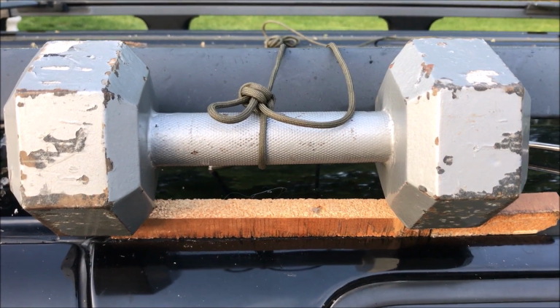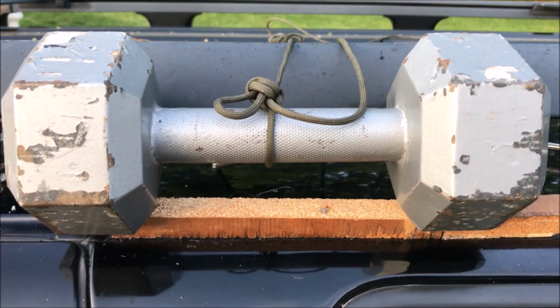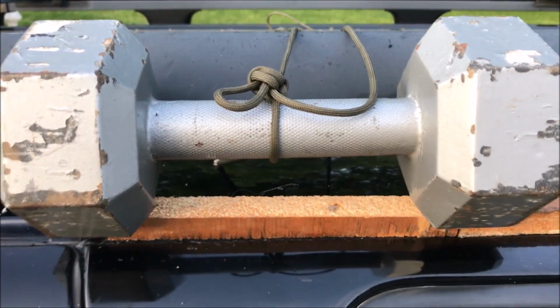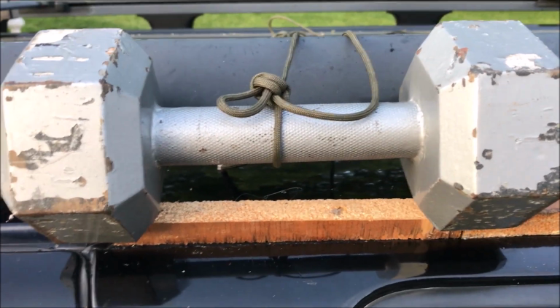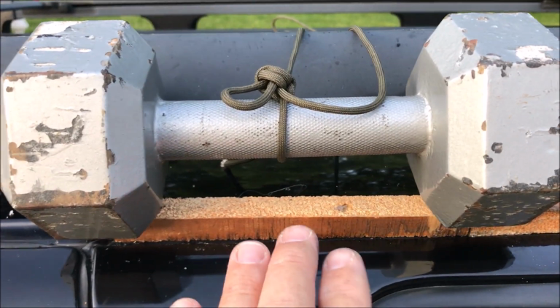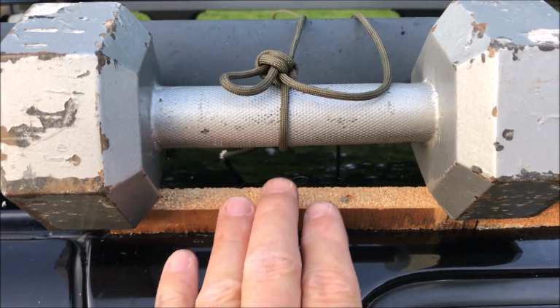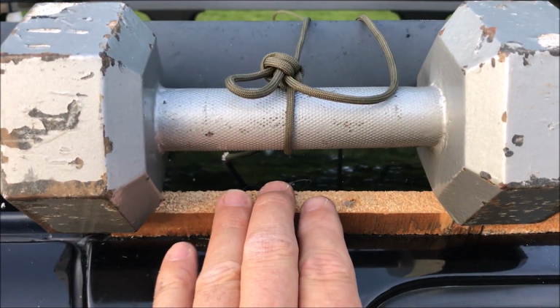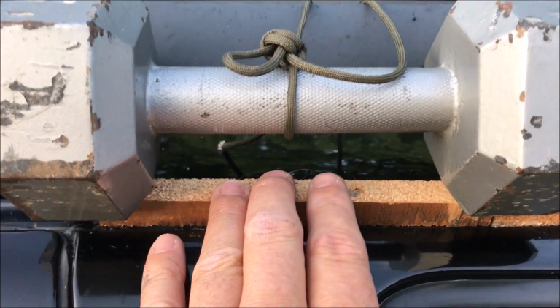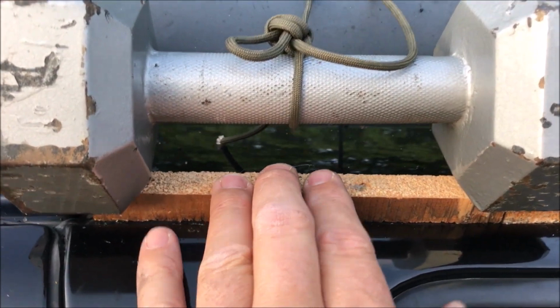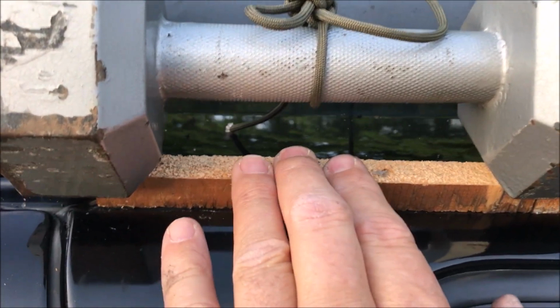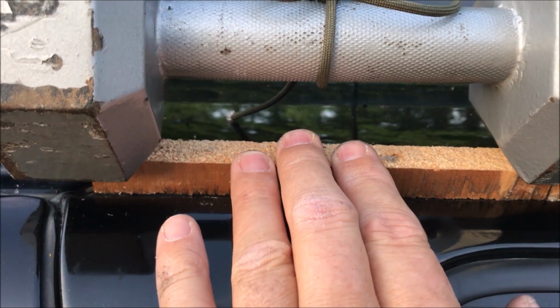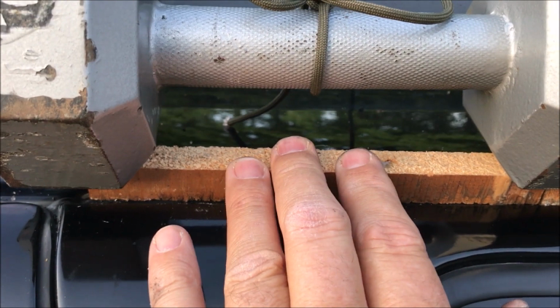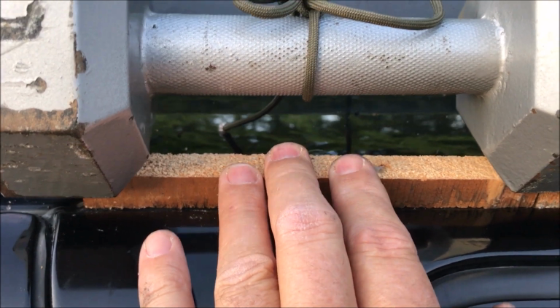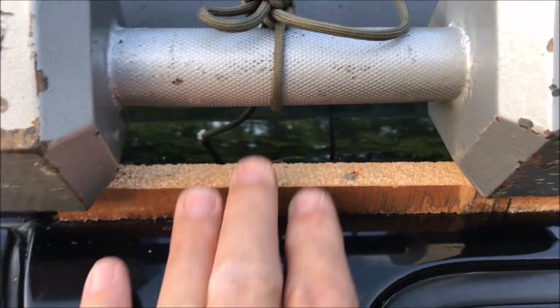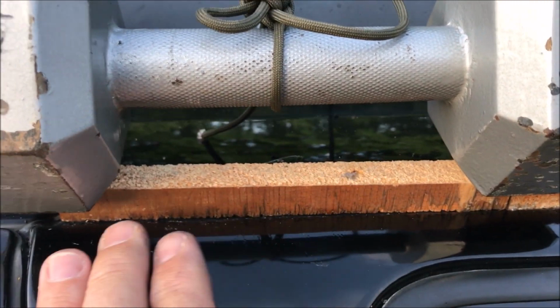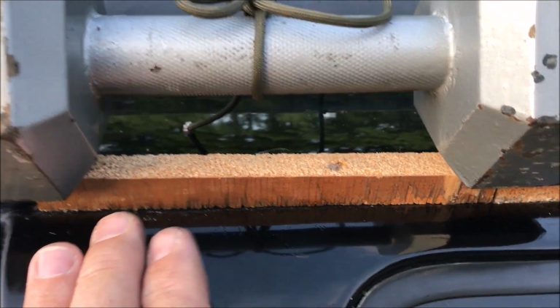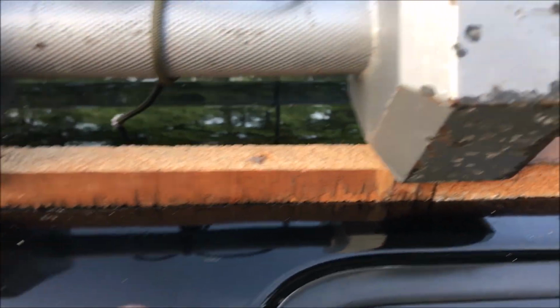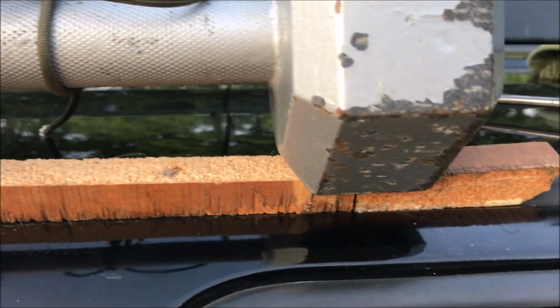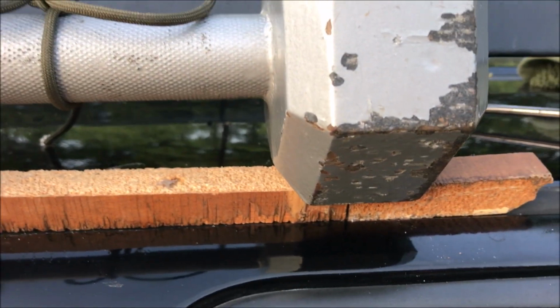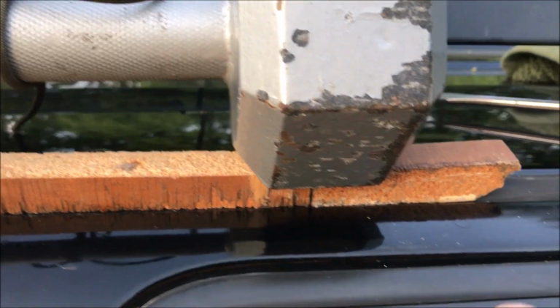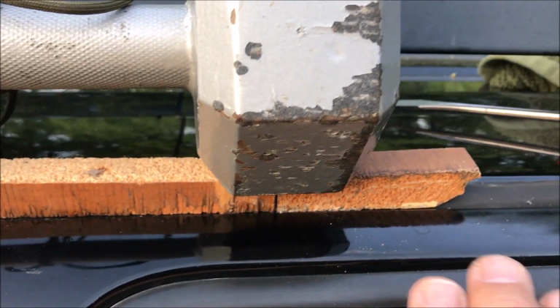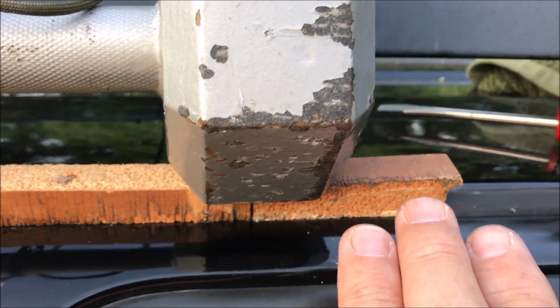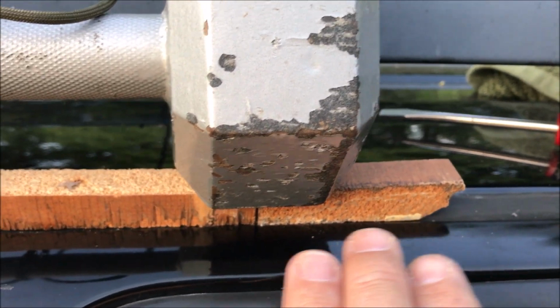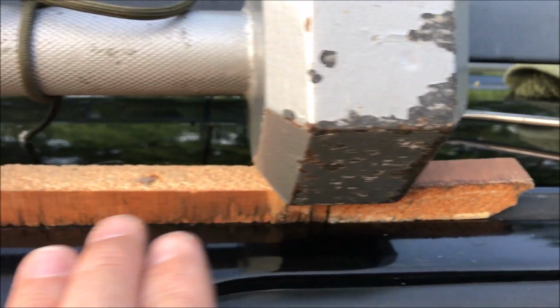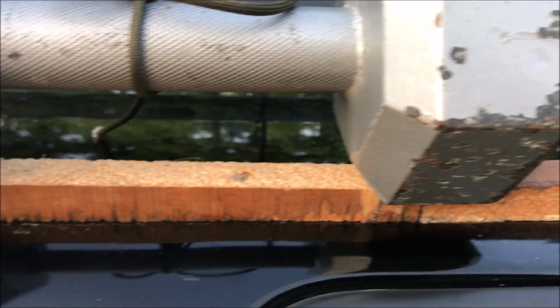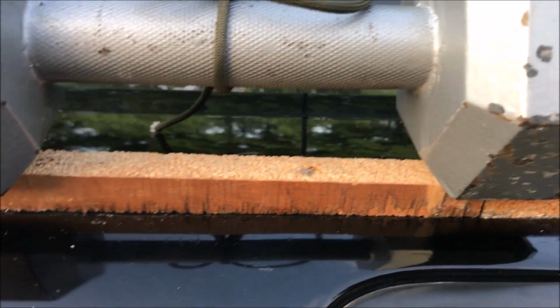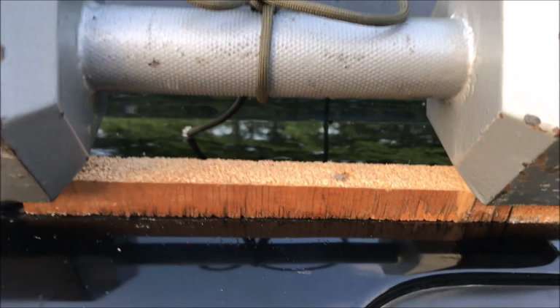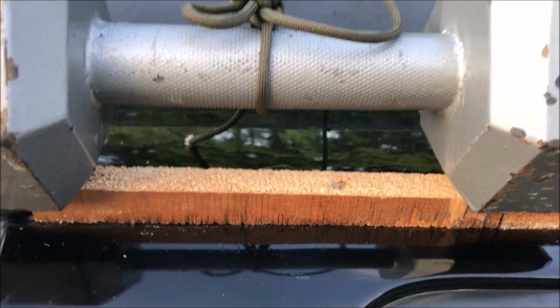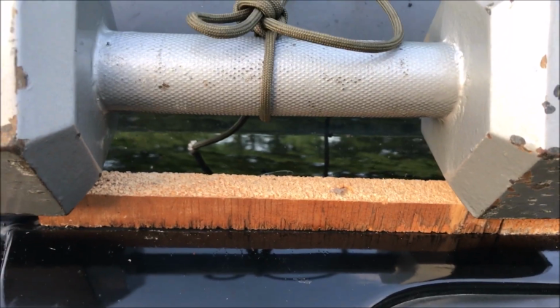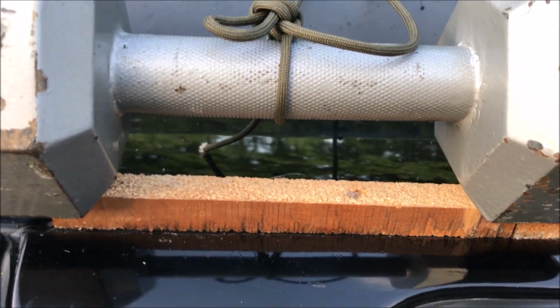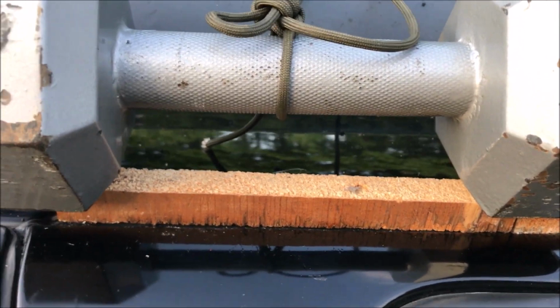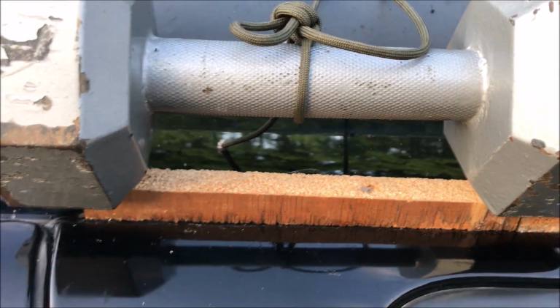In an effort to push the trim down into the track, I took this little piece of three-quarter inch wood and put it beneath the dumbbell. So basically I'm applying force to this 16 inch section. We'll see how it works out.